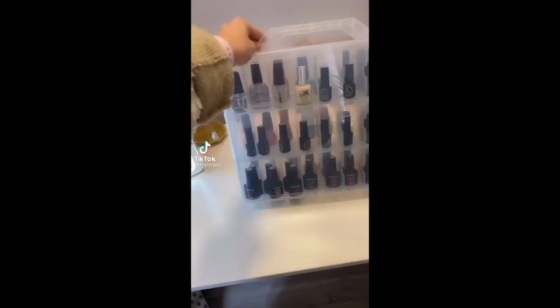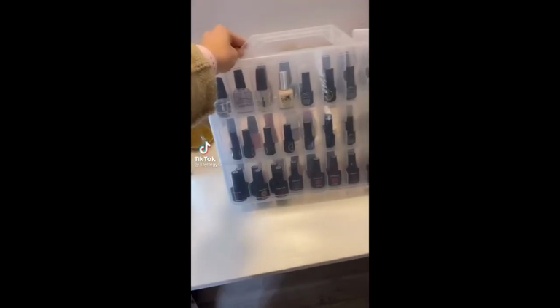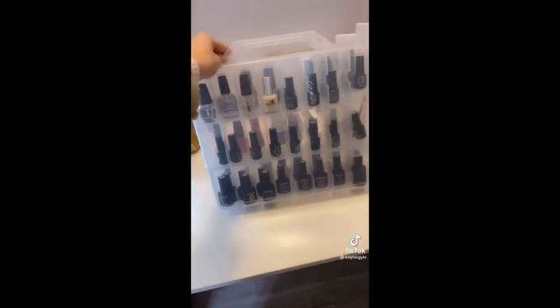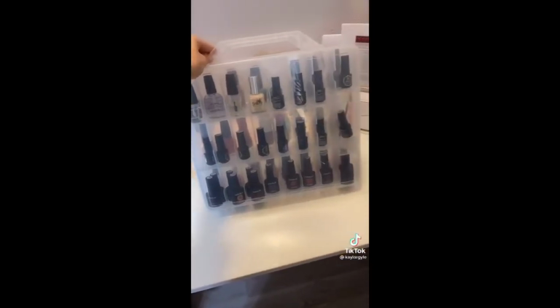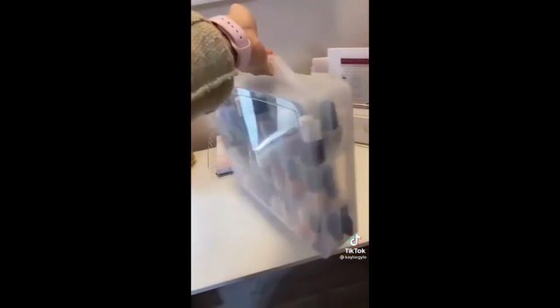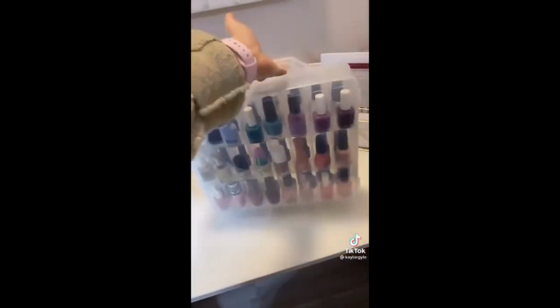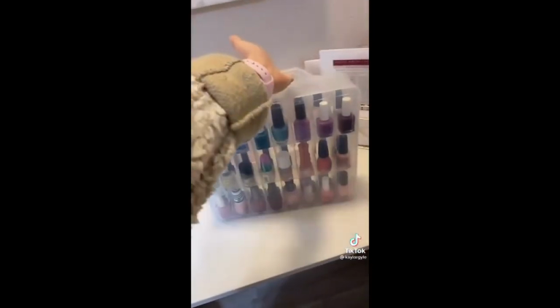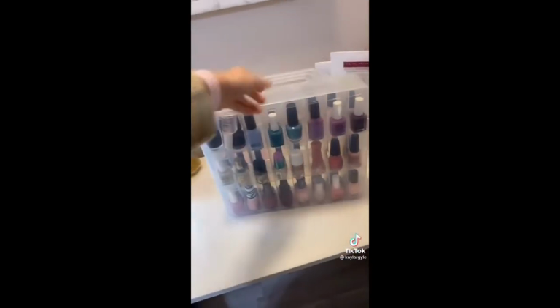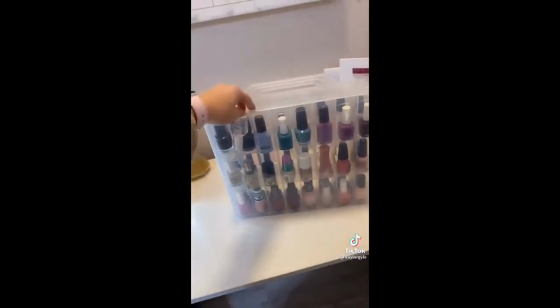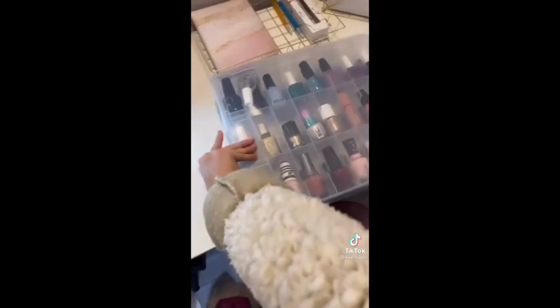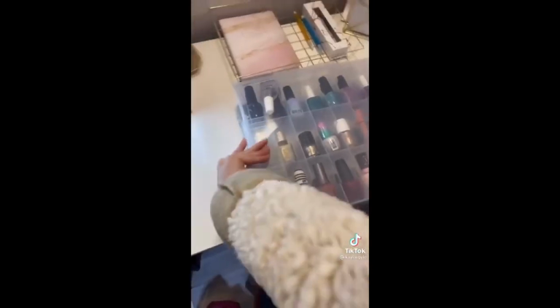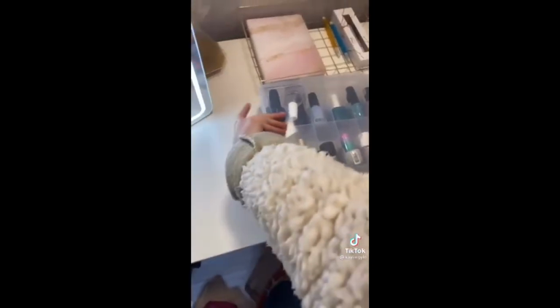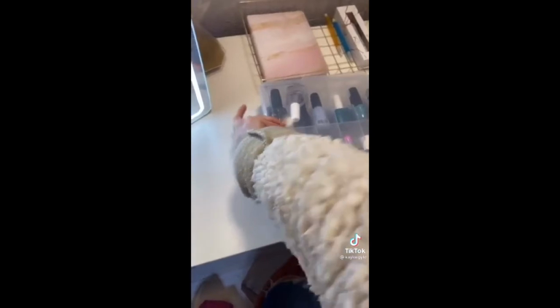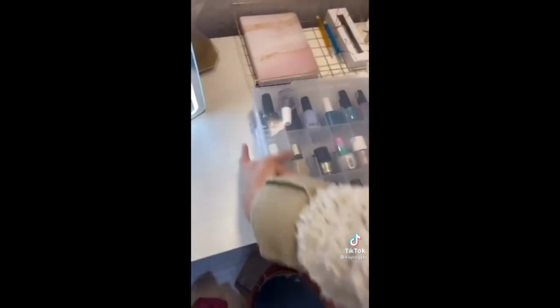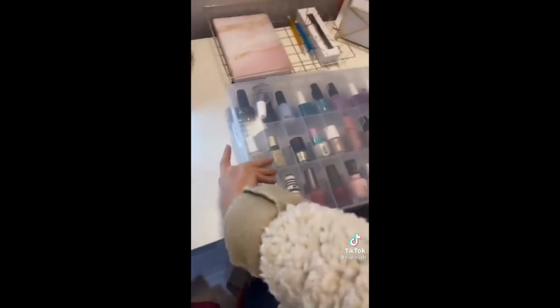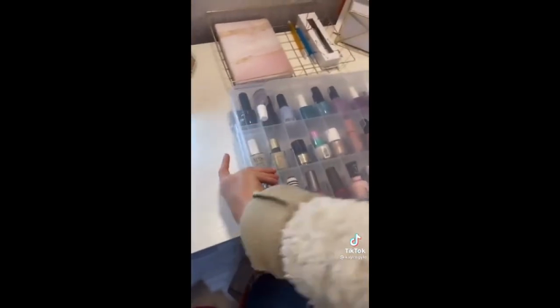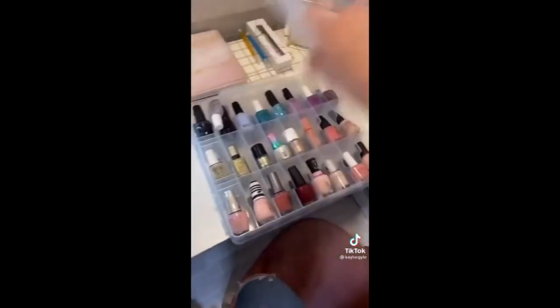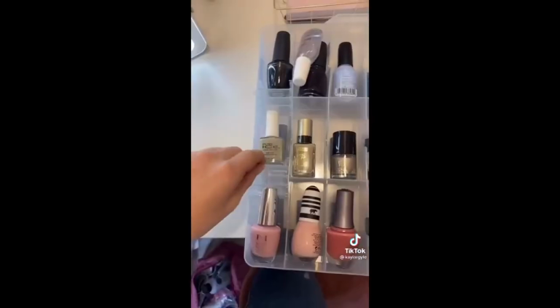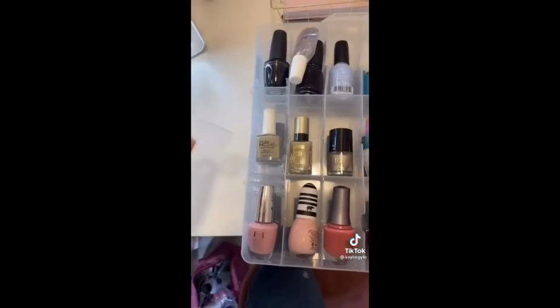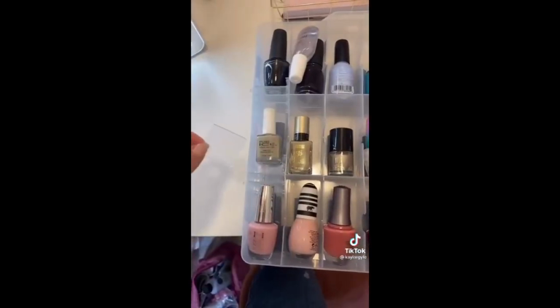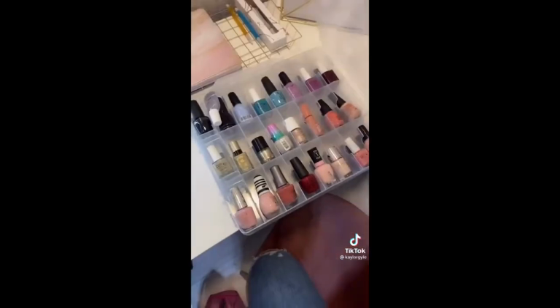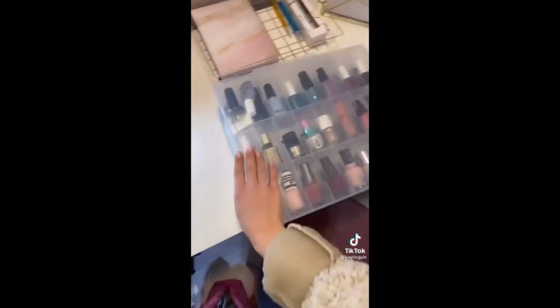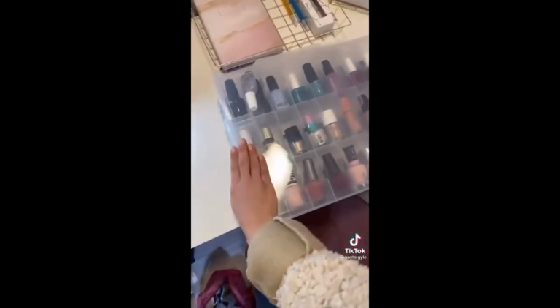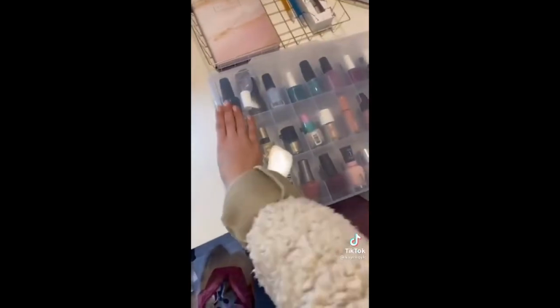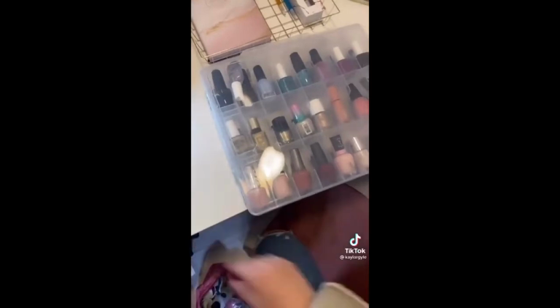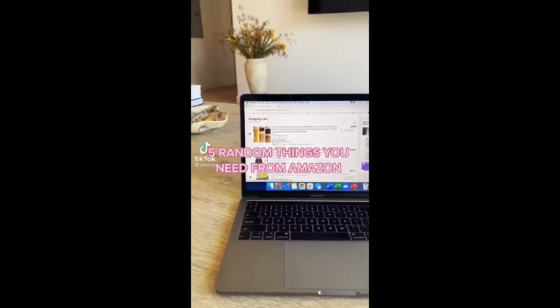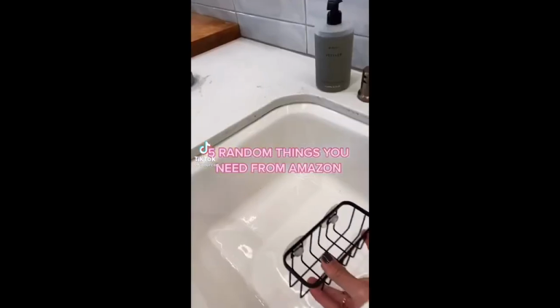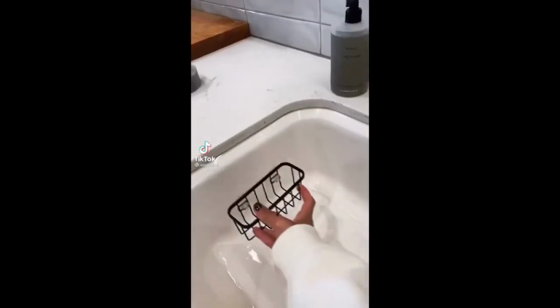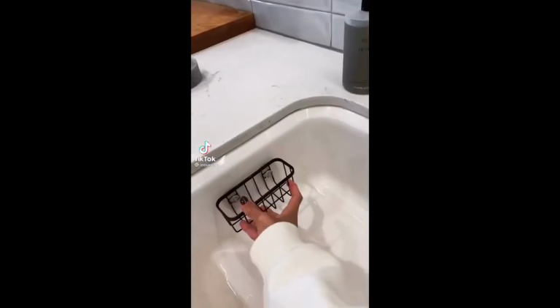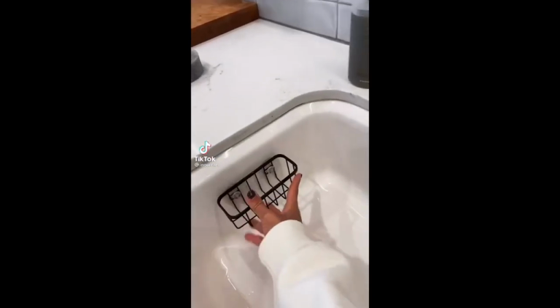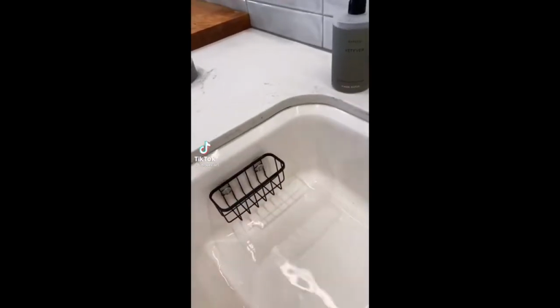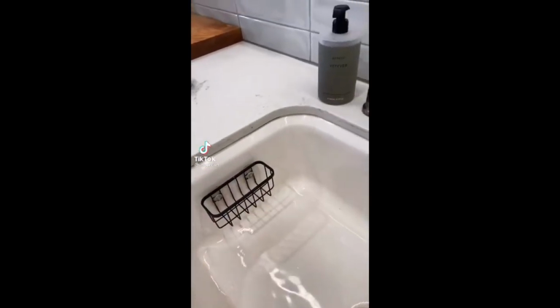Things you actually need from Amazon — organization edition. Let's agree to stop with a basket of nail polish. It's time to organize your life. This container has an overall capacity of 48 nail polishes — that's a ton — for $23. Let's clear up some space in those cabinets.